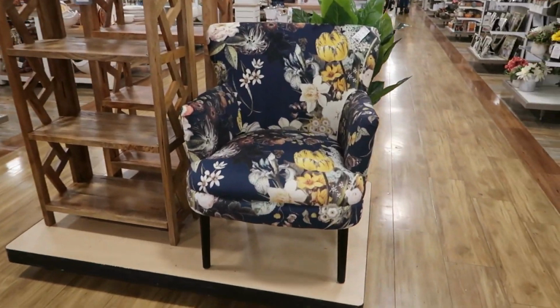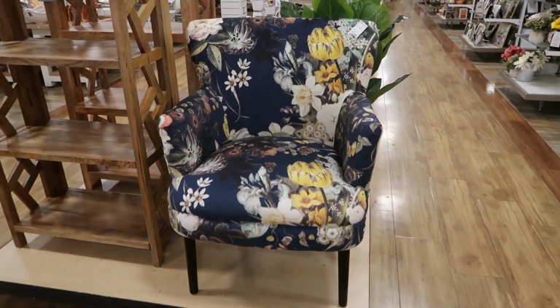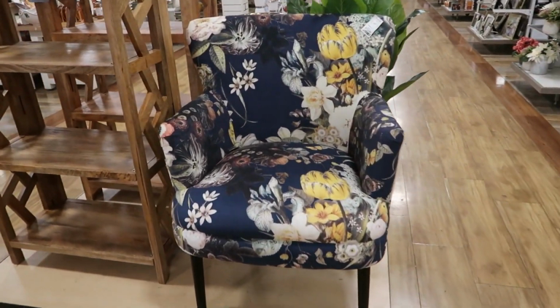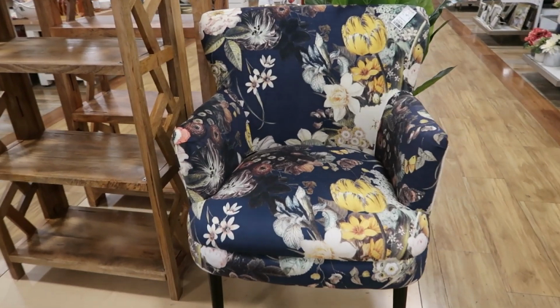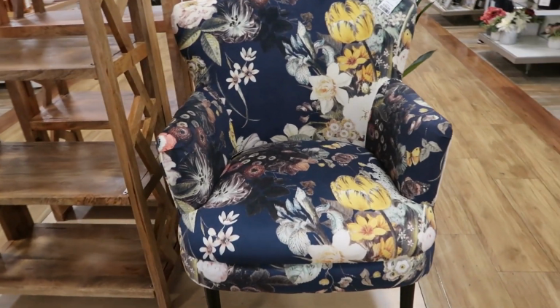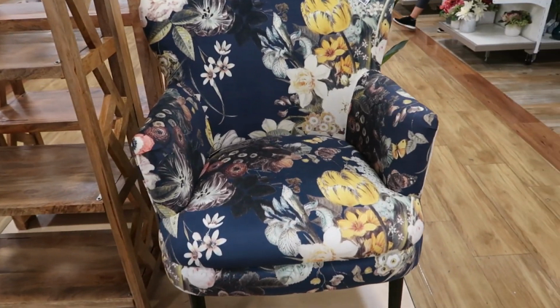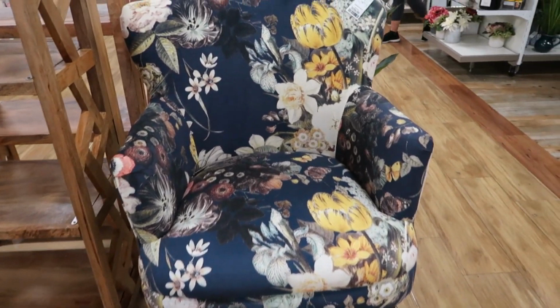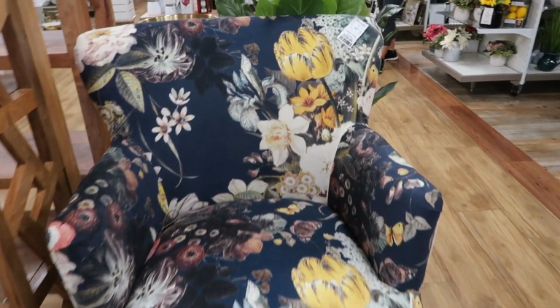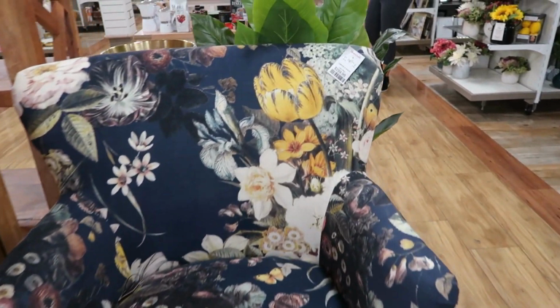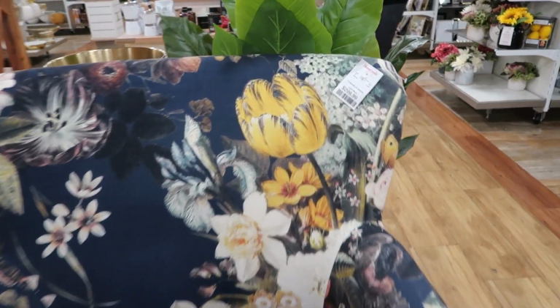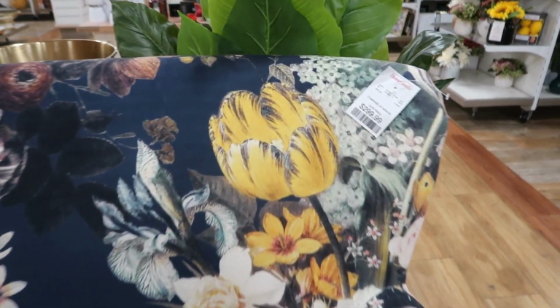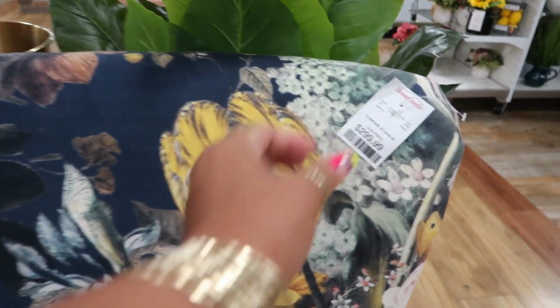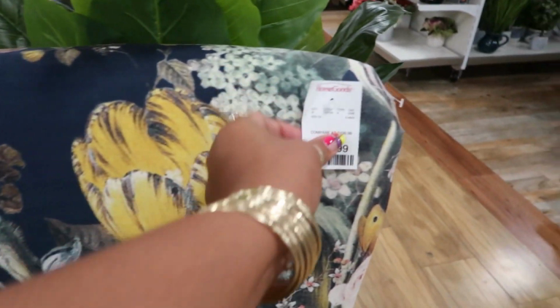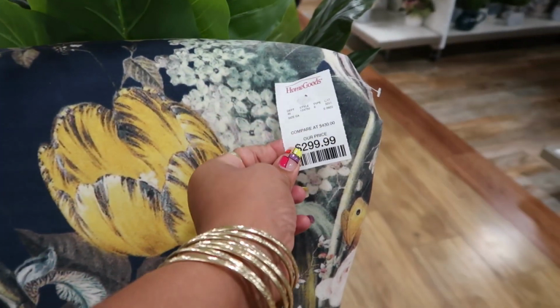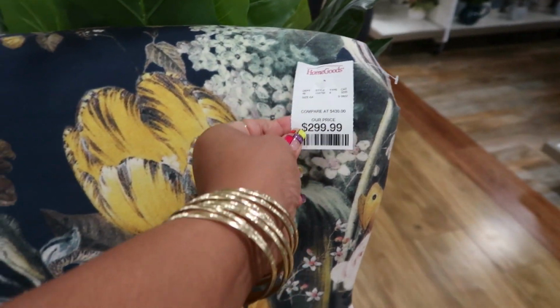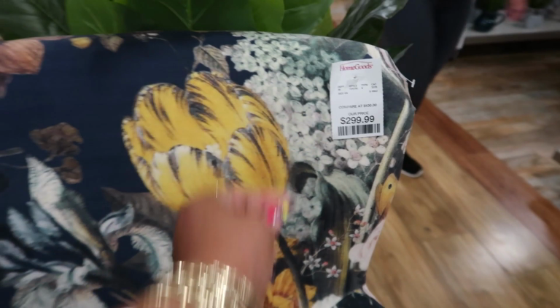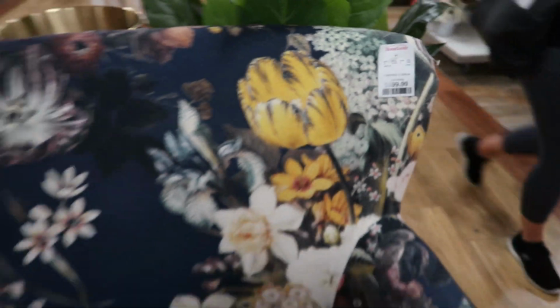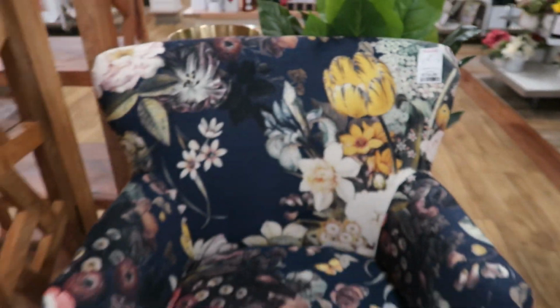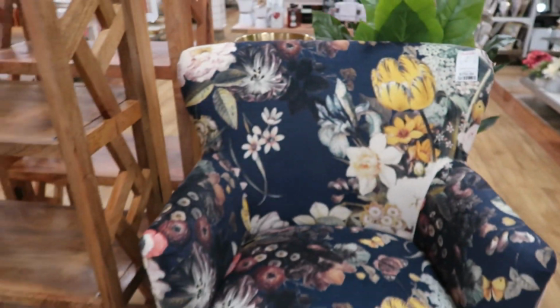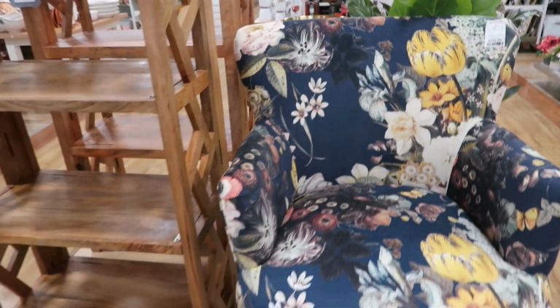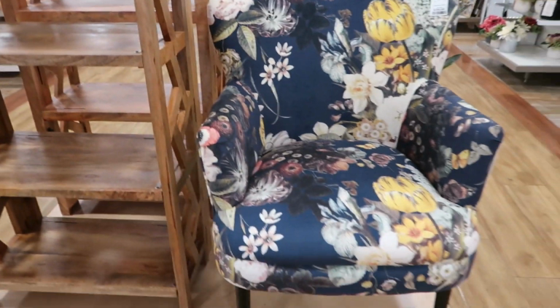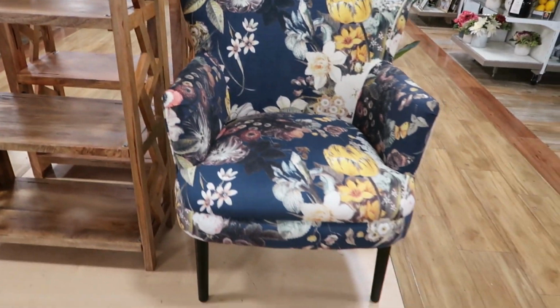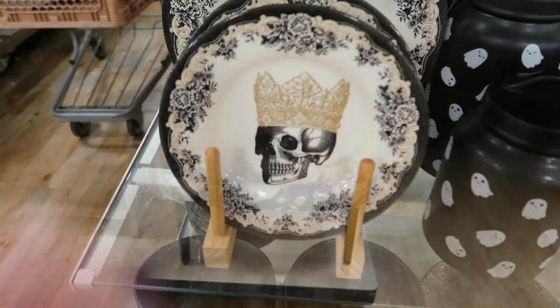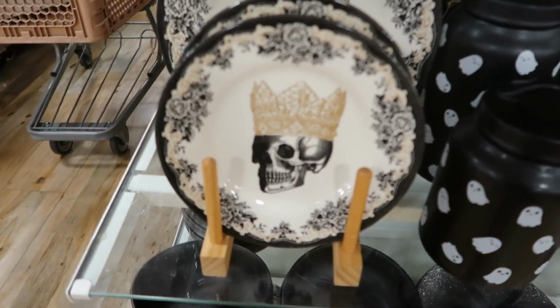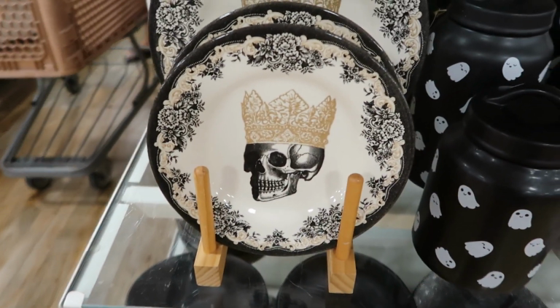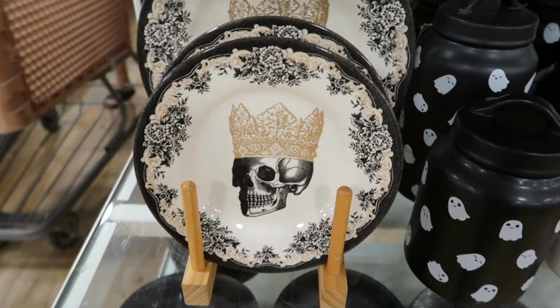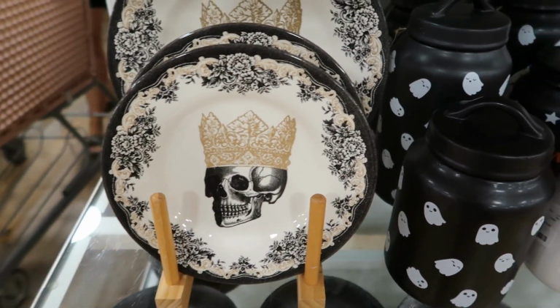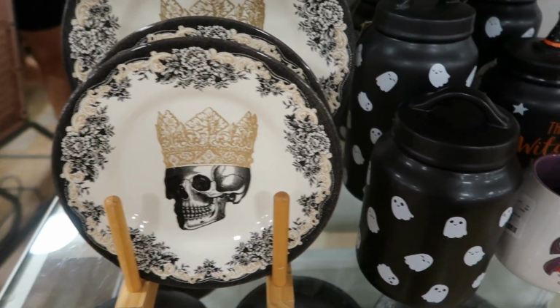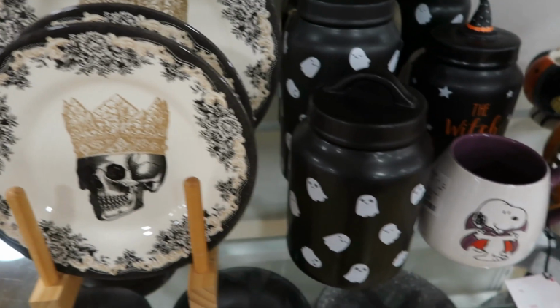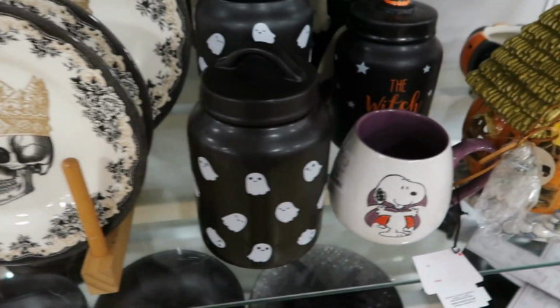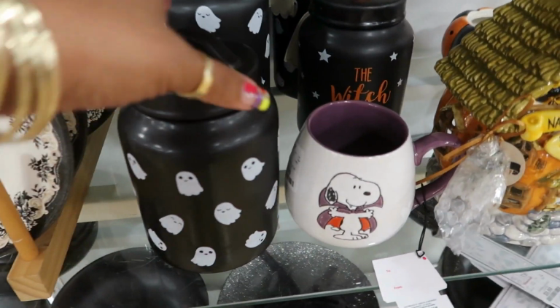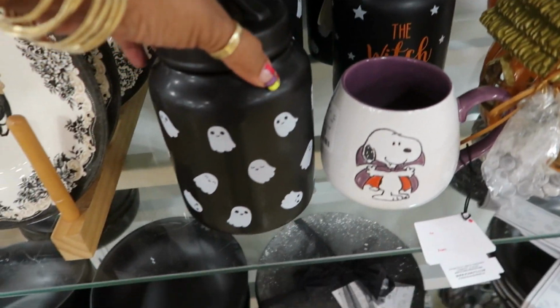I absolutely love the pattern on this chair — it was $2.99. The blue with the flowers was just really pretty. And there's some more Halloween stuff over here.